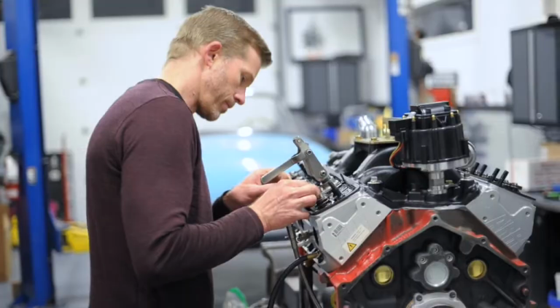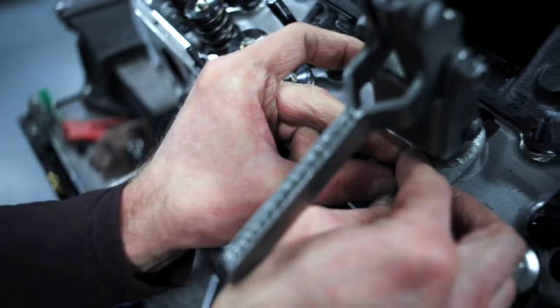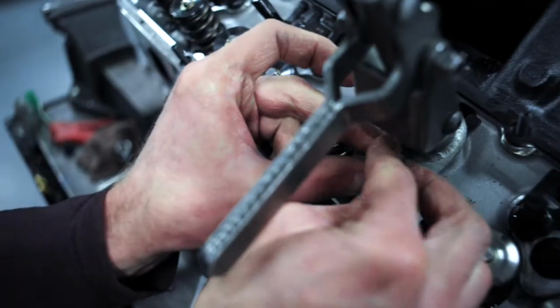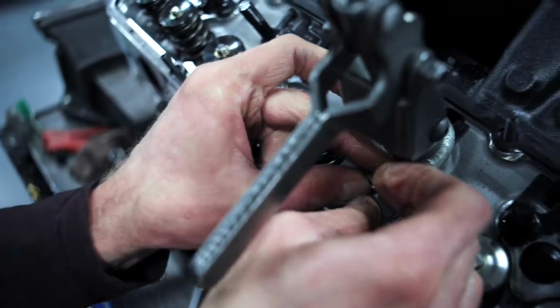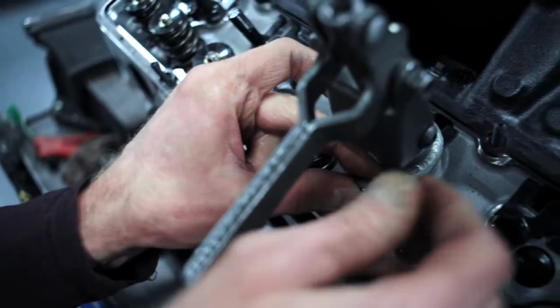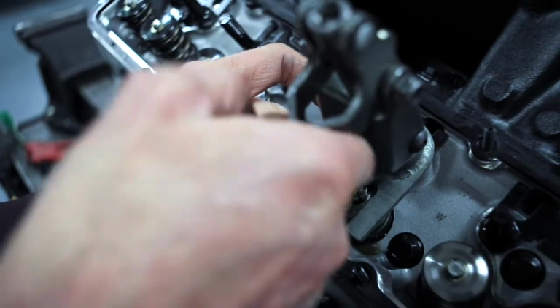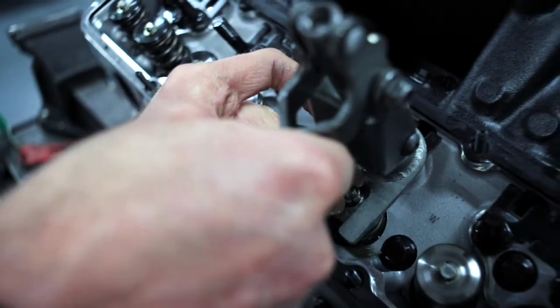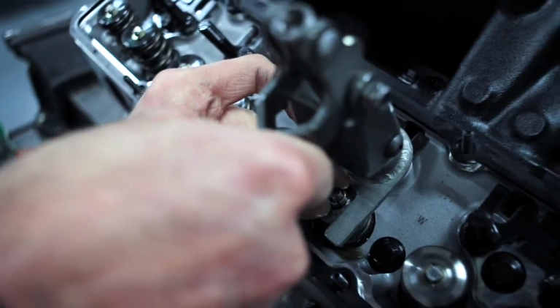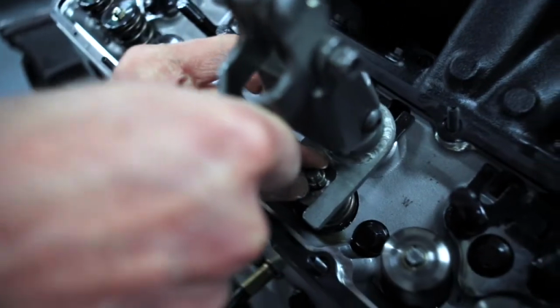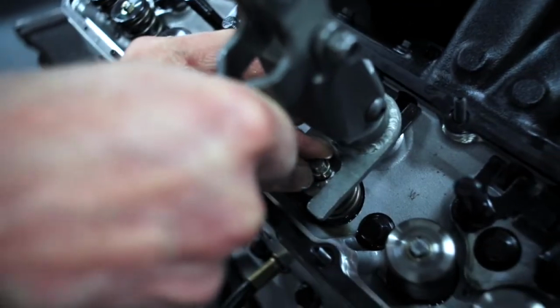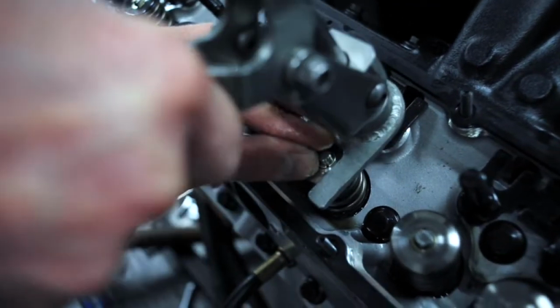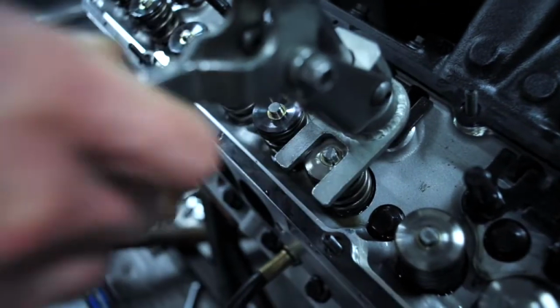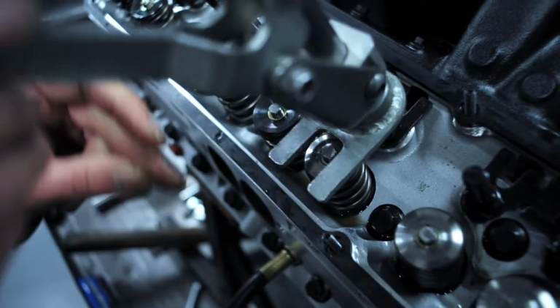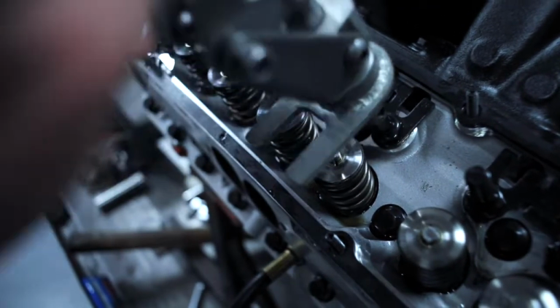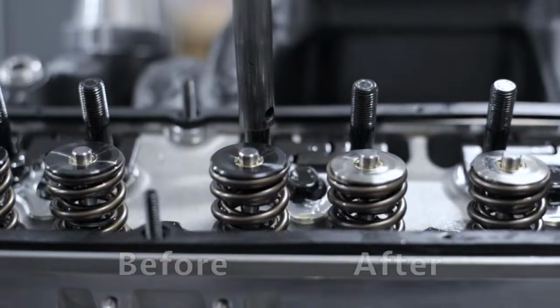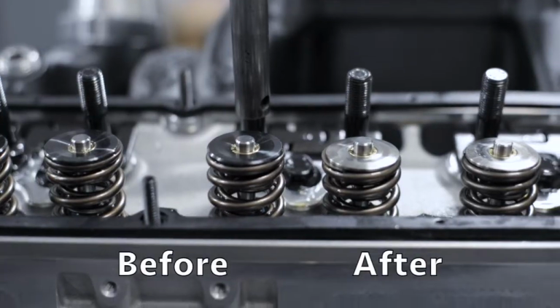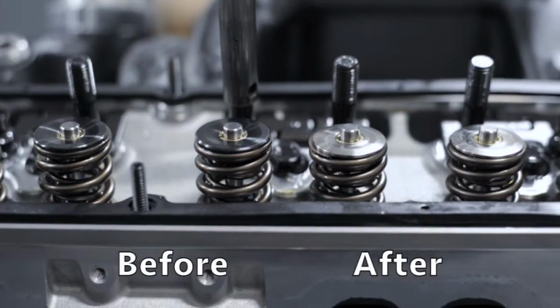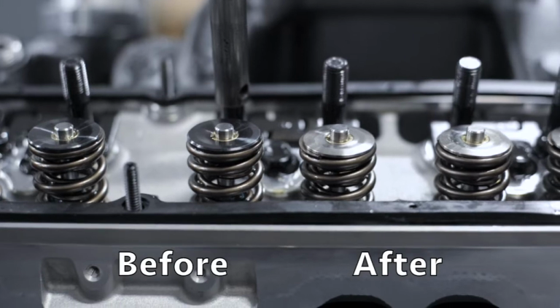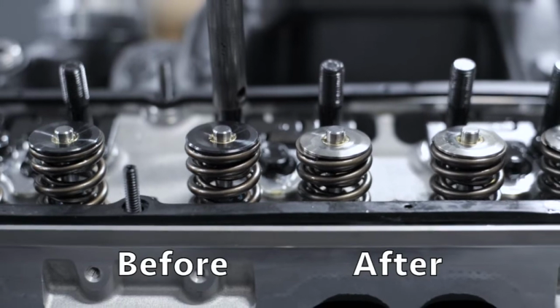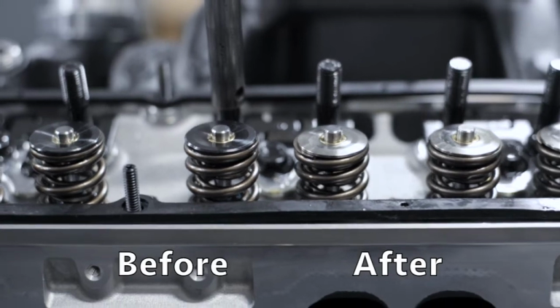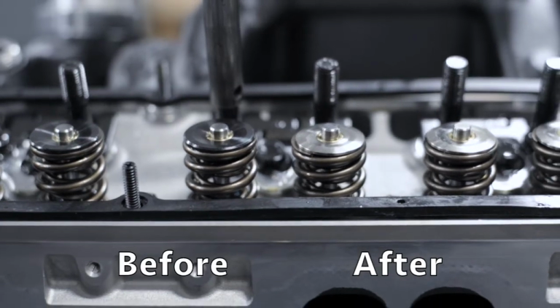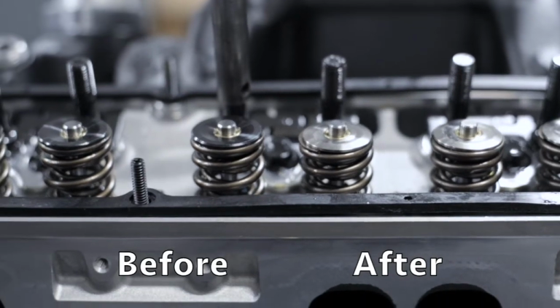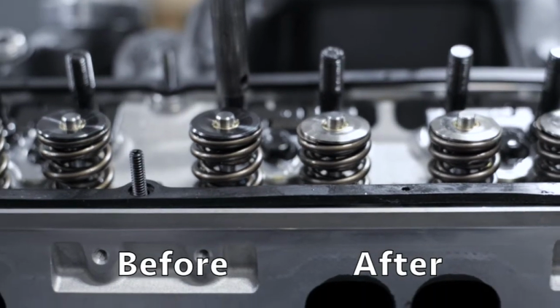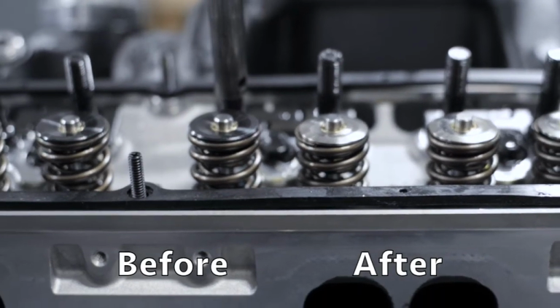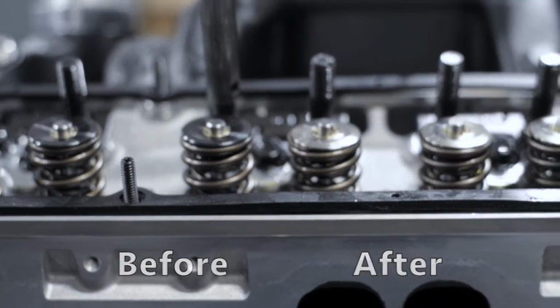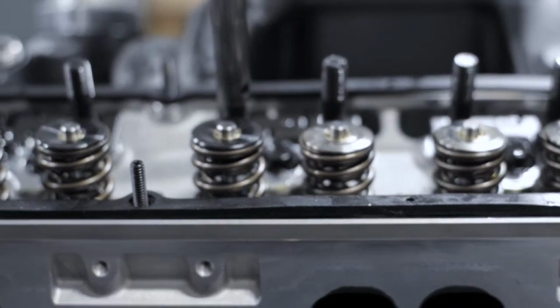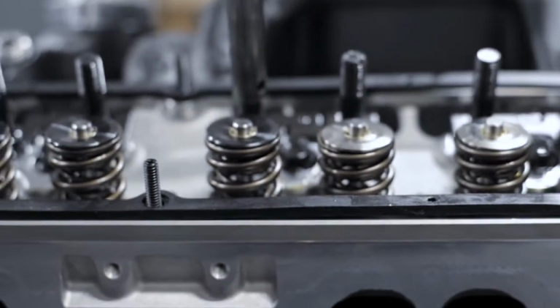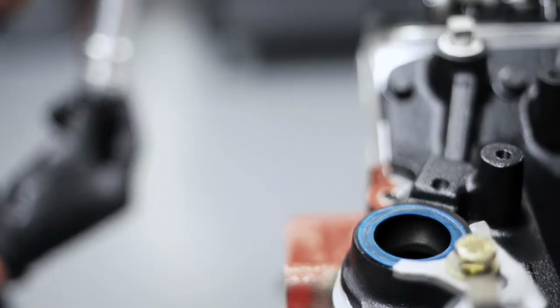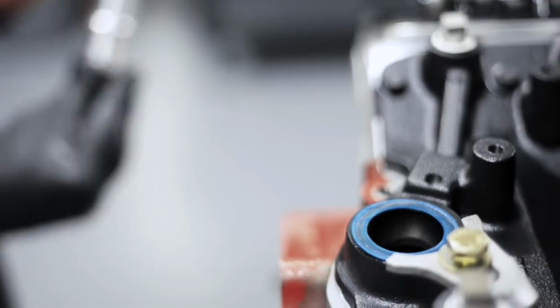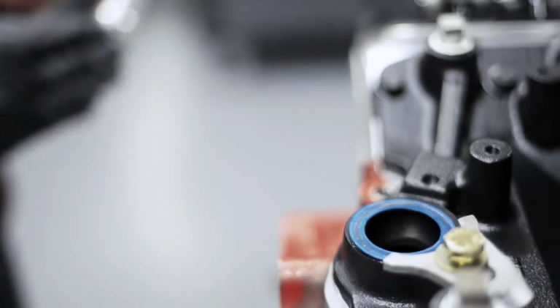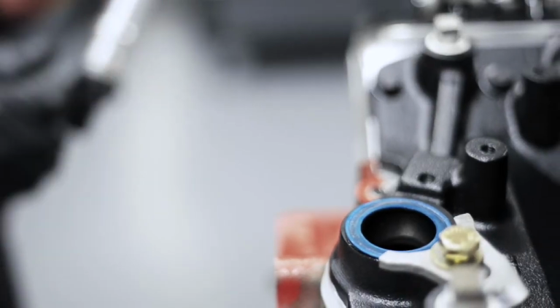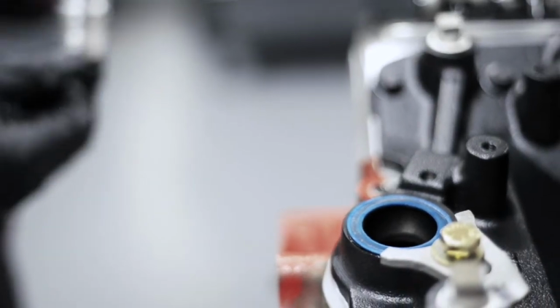So with that change there, we're going to increase the seat pressure by about 38 psi, and then we're going to run it on the dyno again and see what it does.